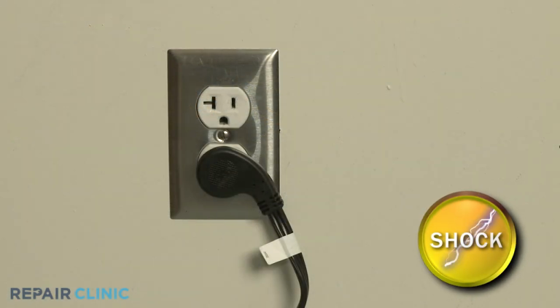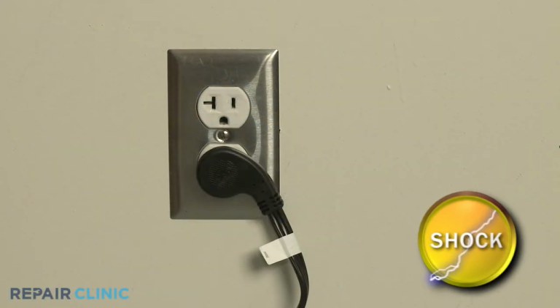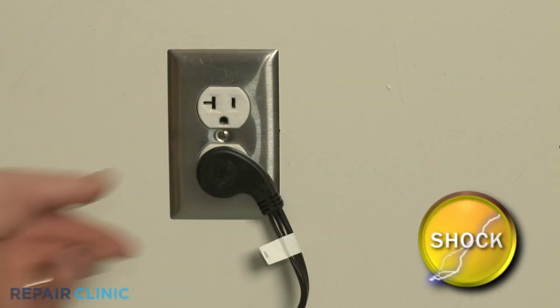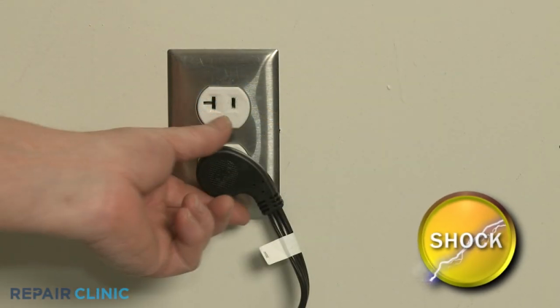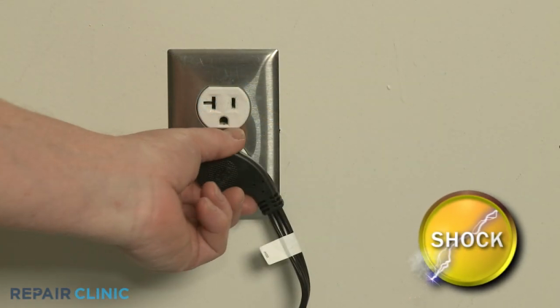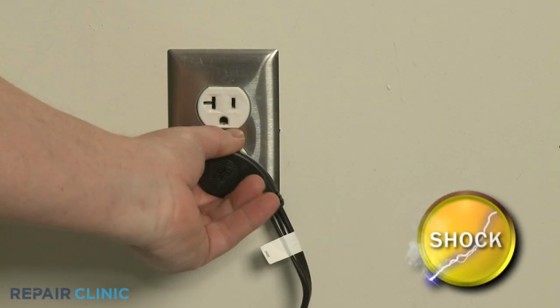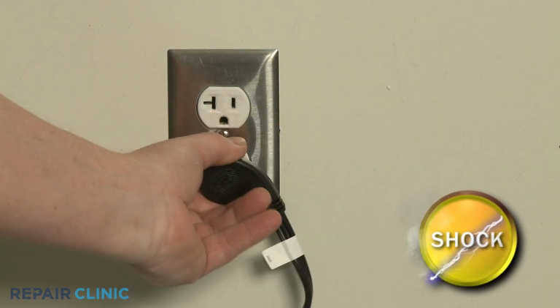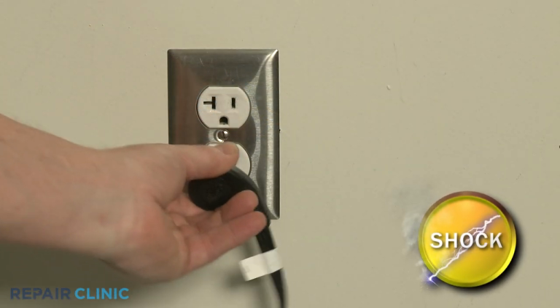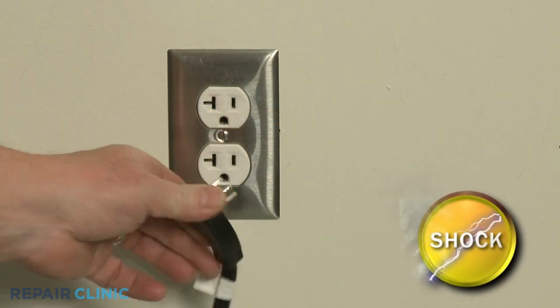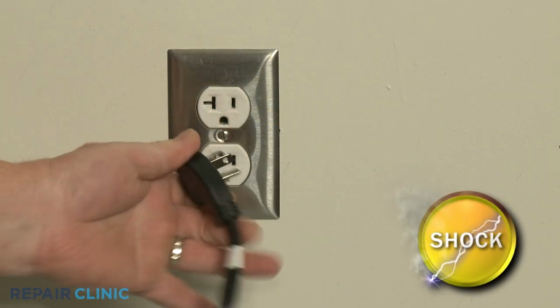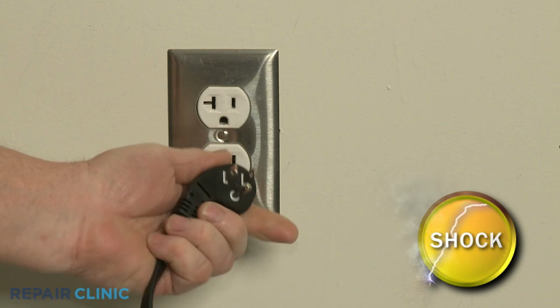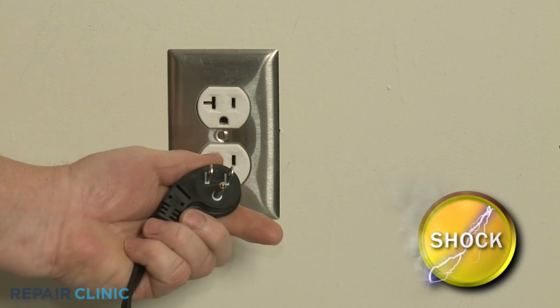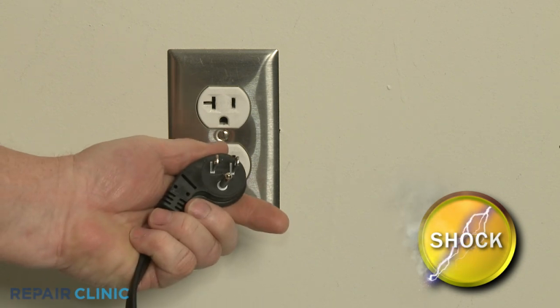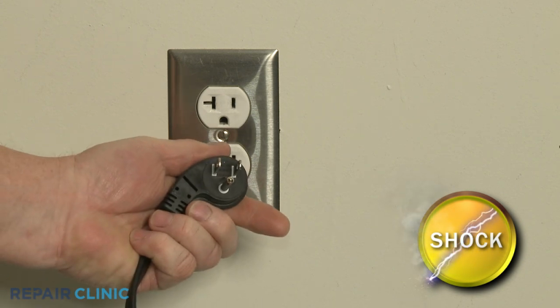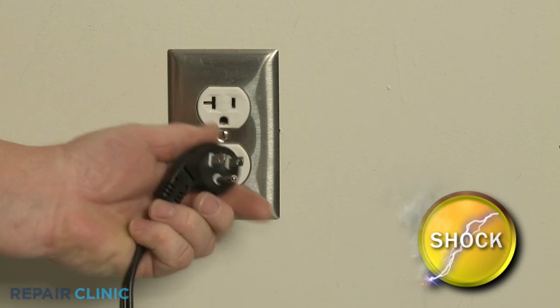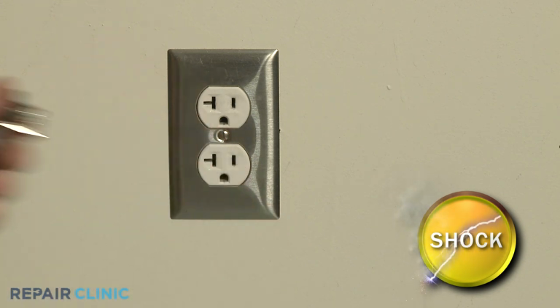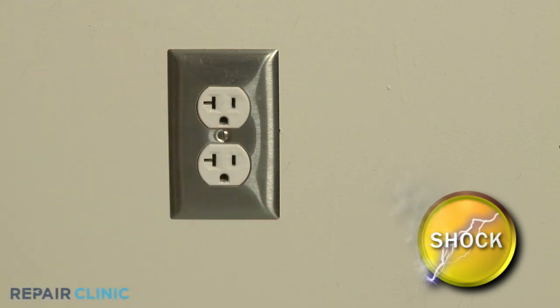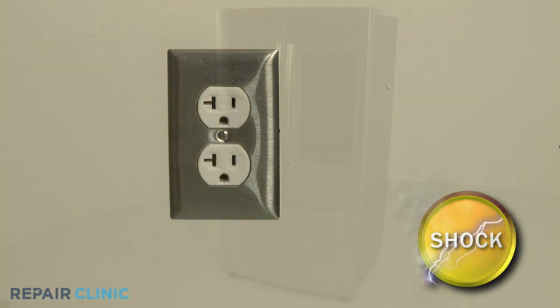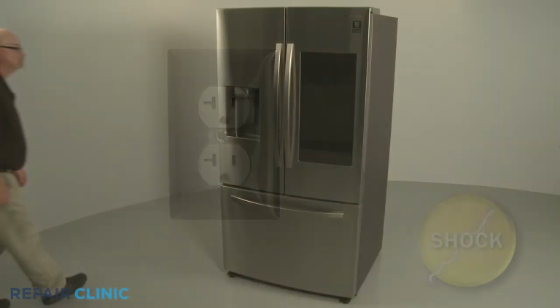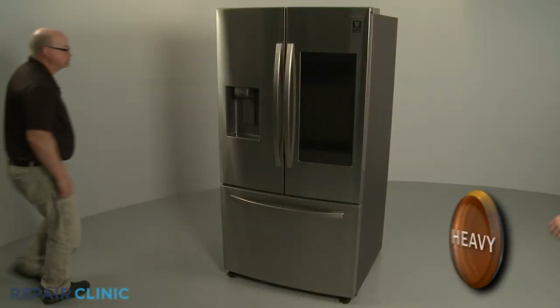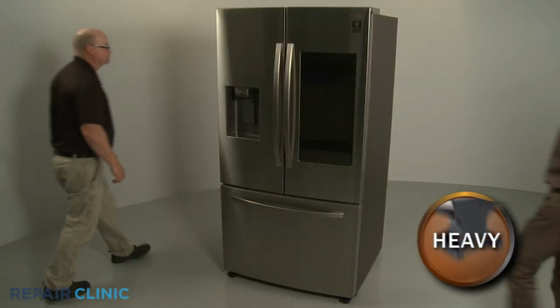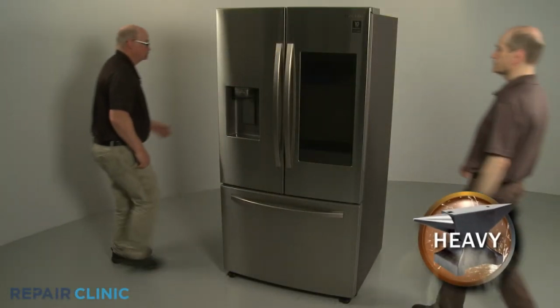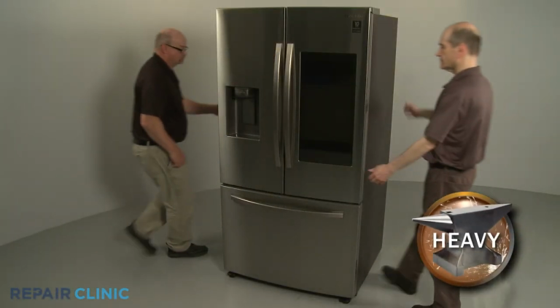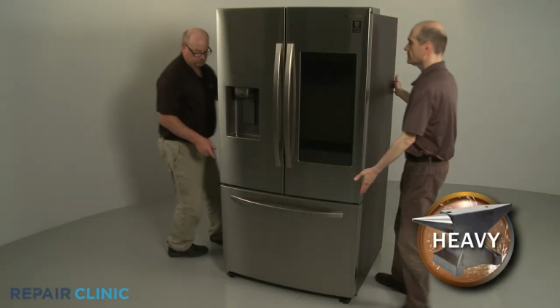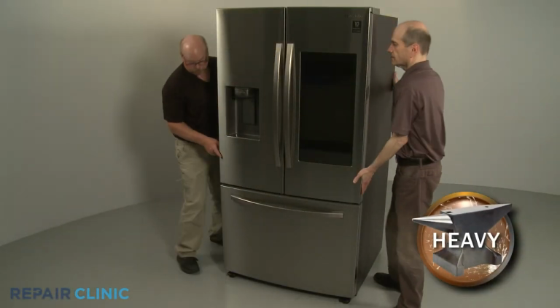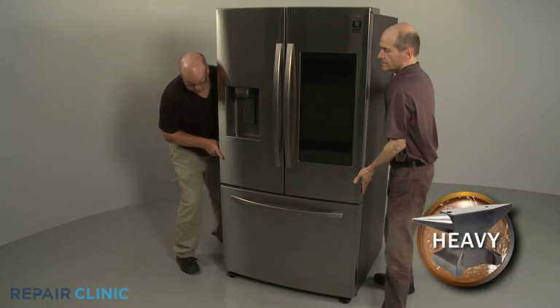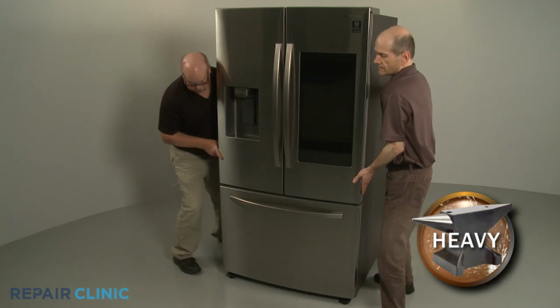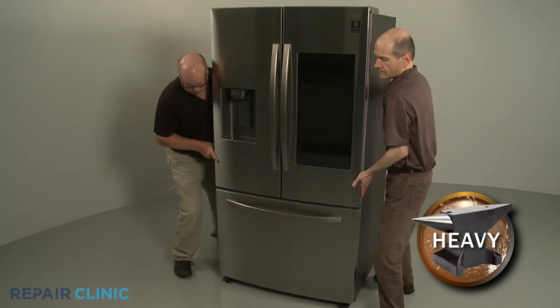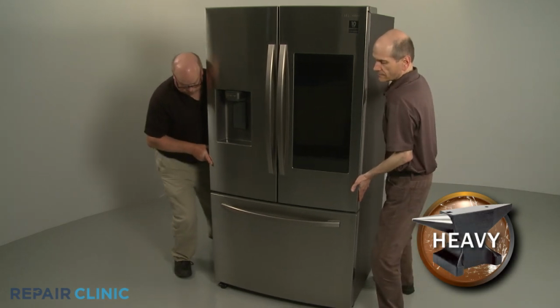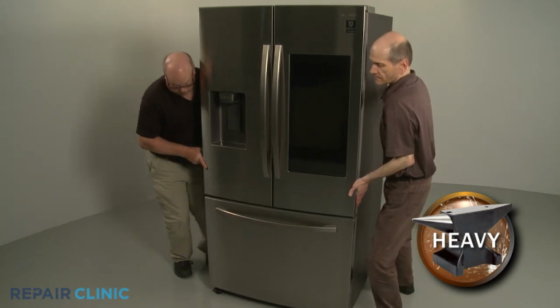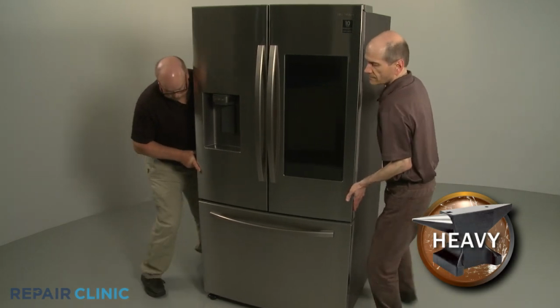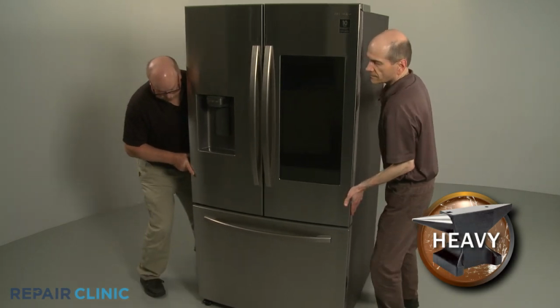Before you begin the procedure, unplug the appliance's power cord. Have an assistant help you to move the refrigerator away from the wall.